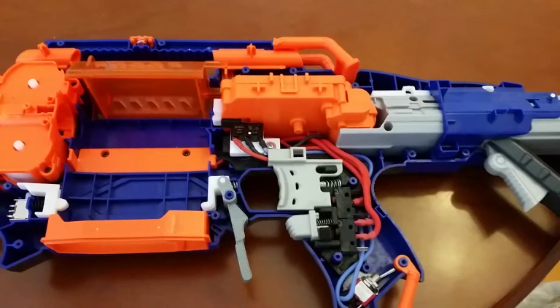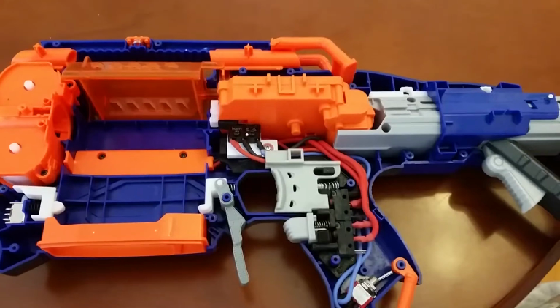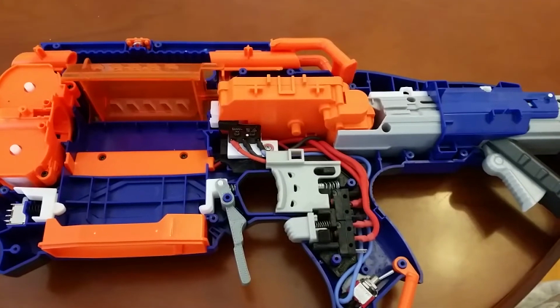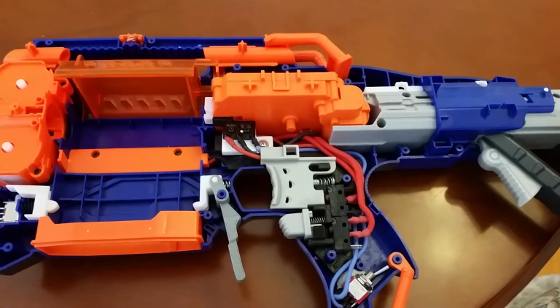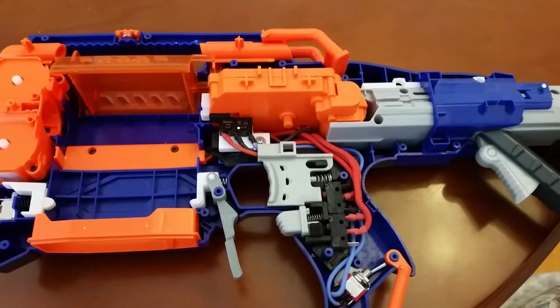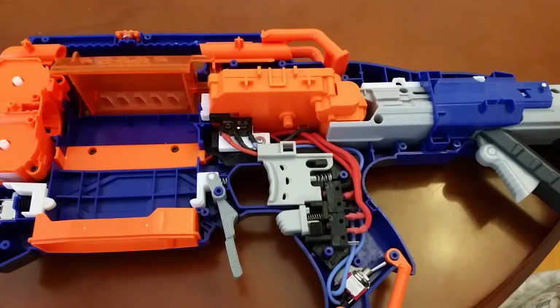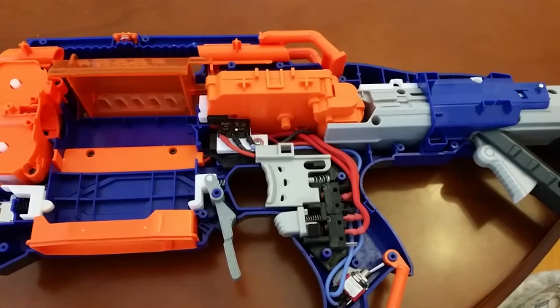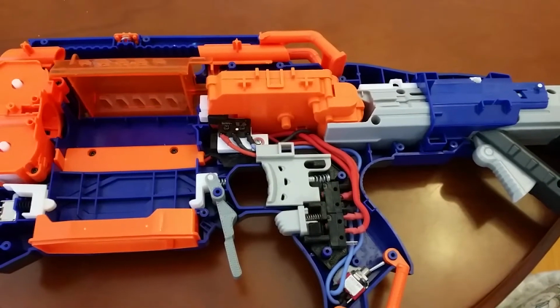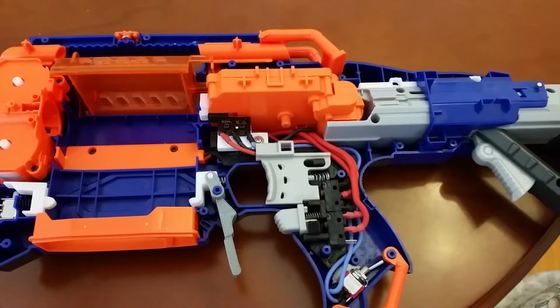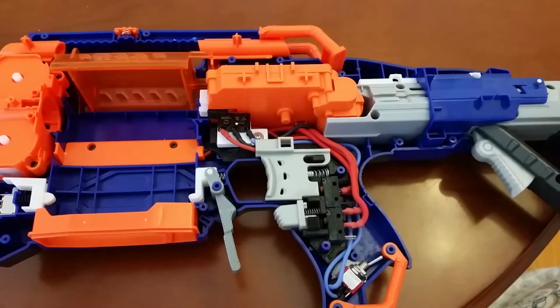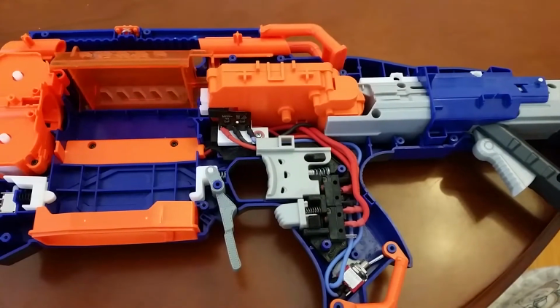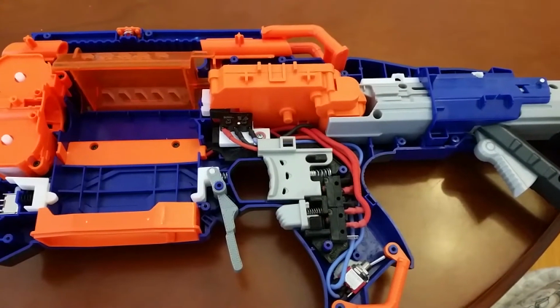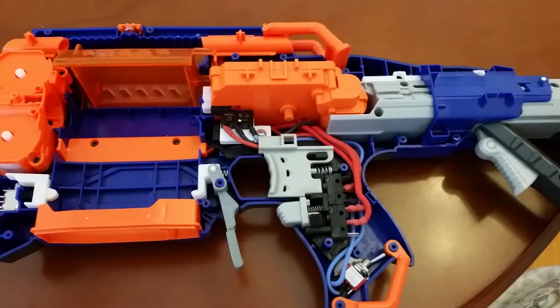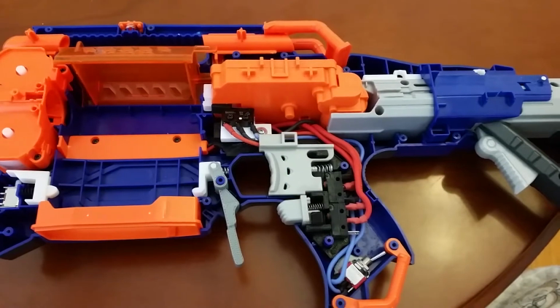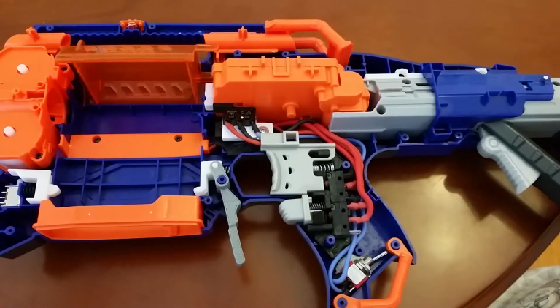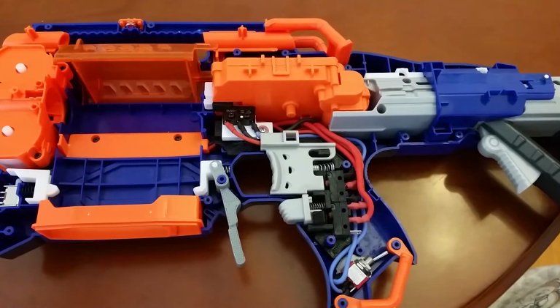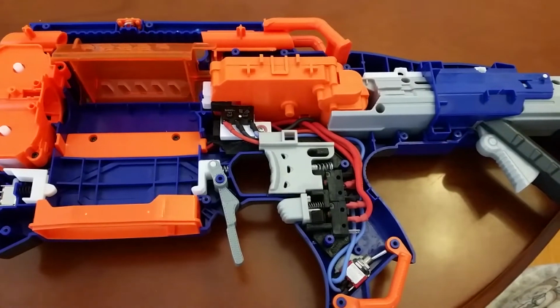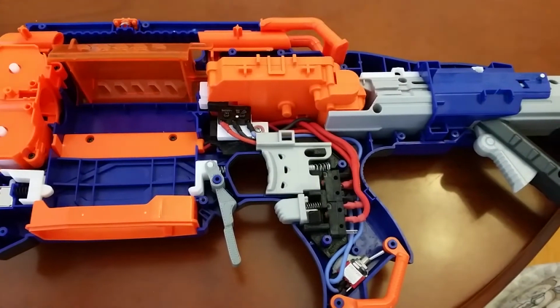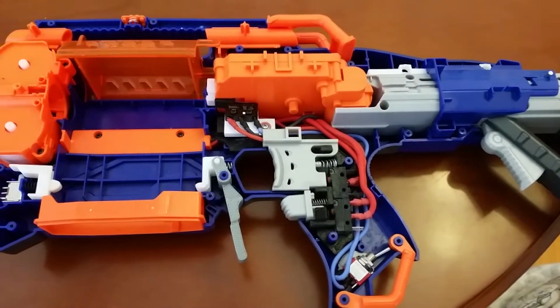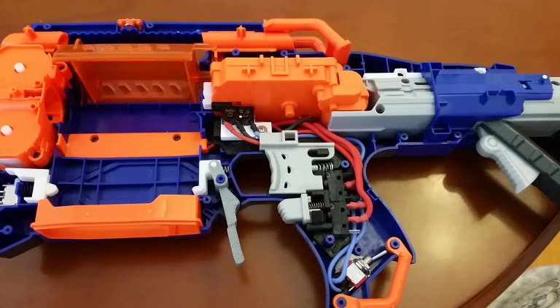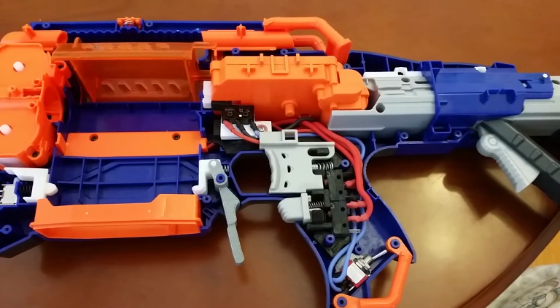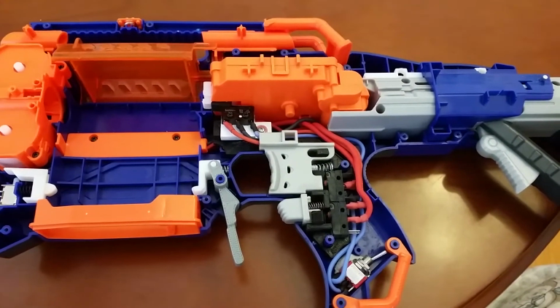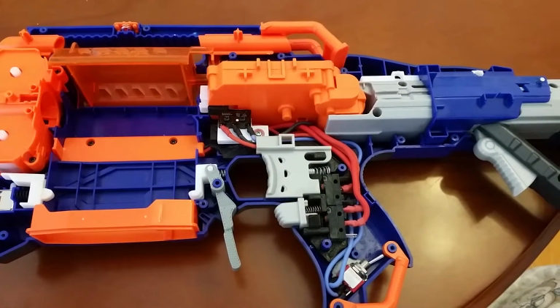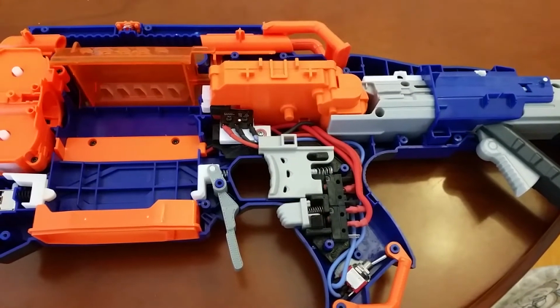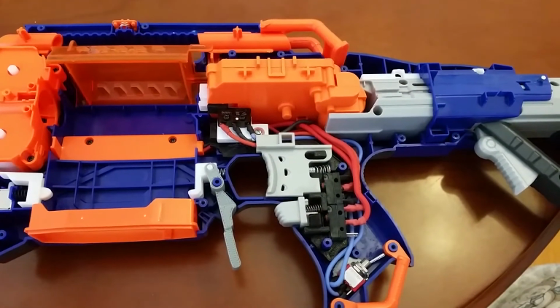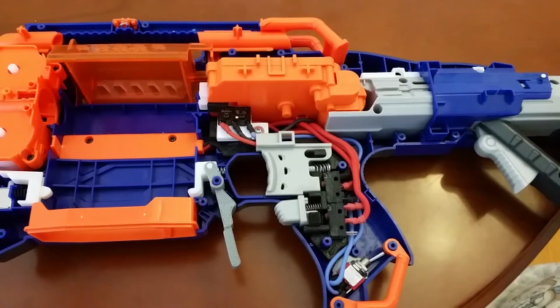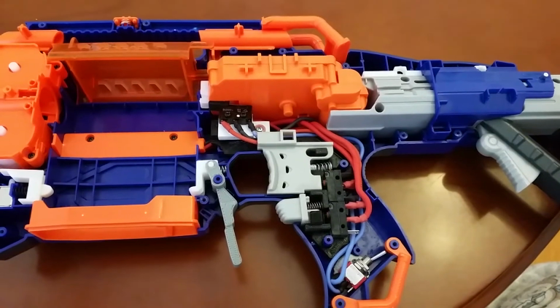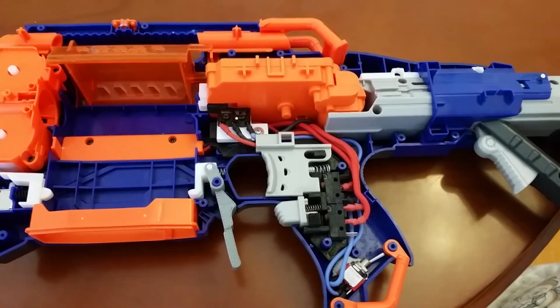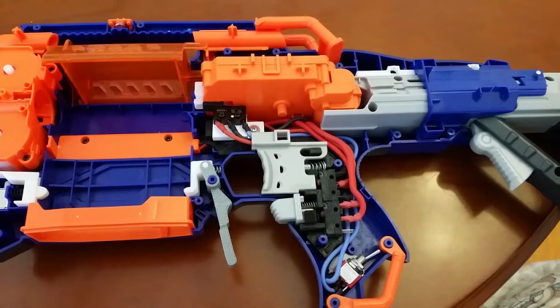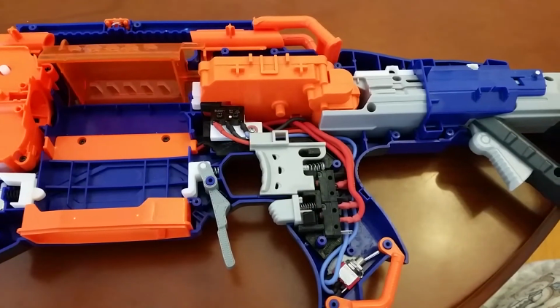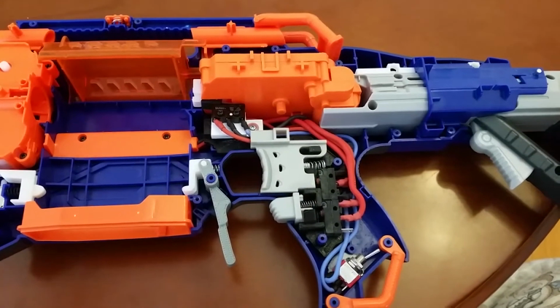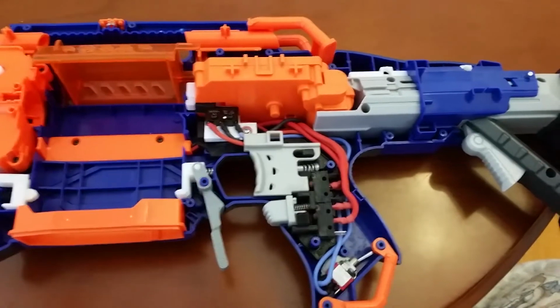Hello, James here. Just finished my RapidStrike wiring, so while the blaster is open I thought I'd use this opportunity to talk a little bit about the two different ways of a three micro switch RapidStrike build.